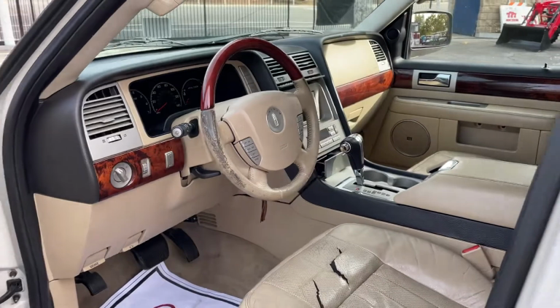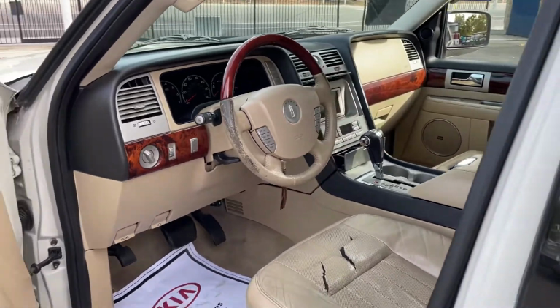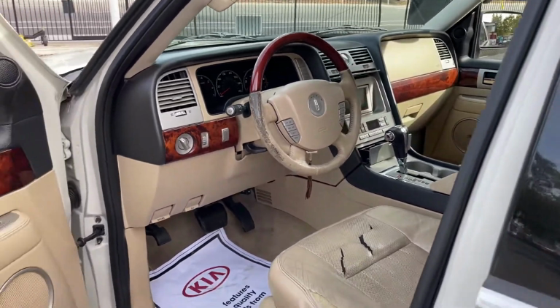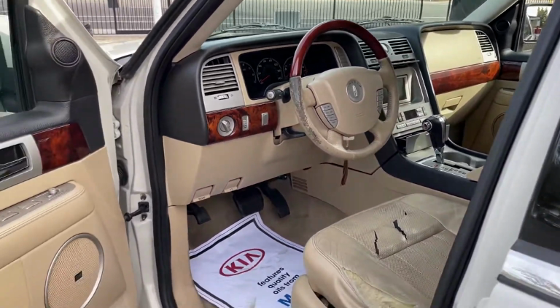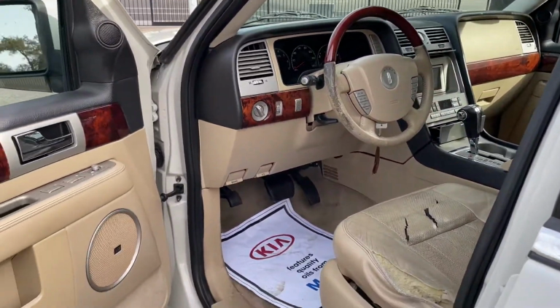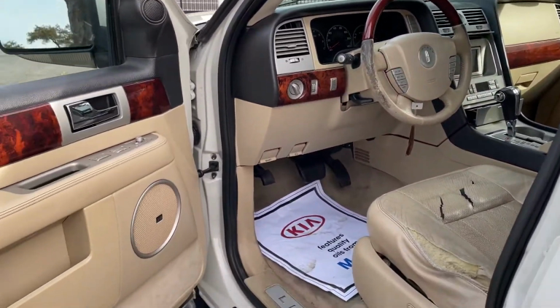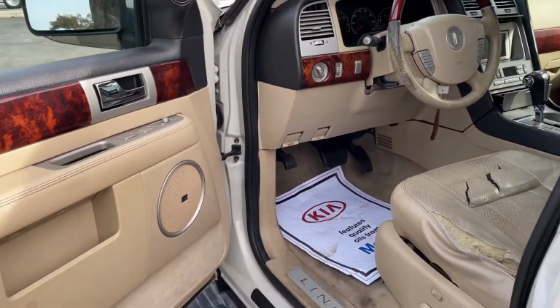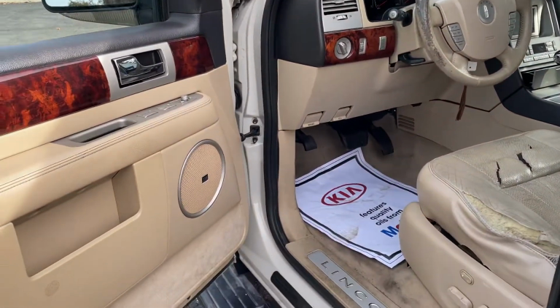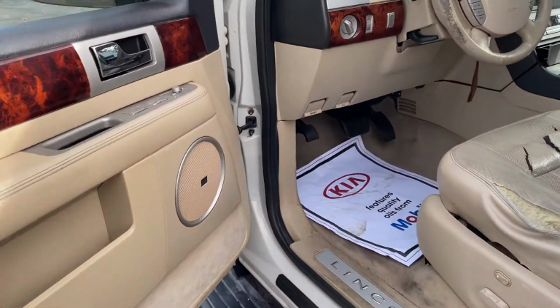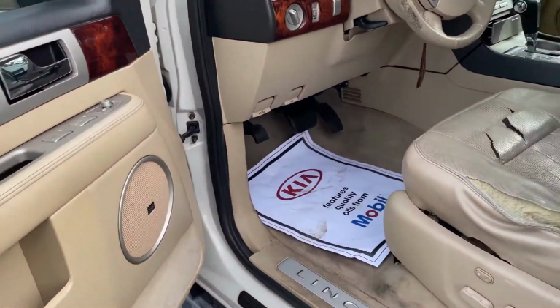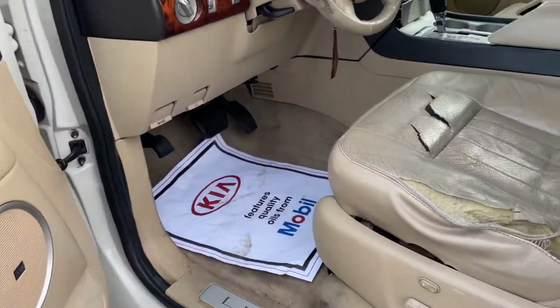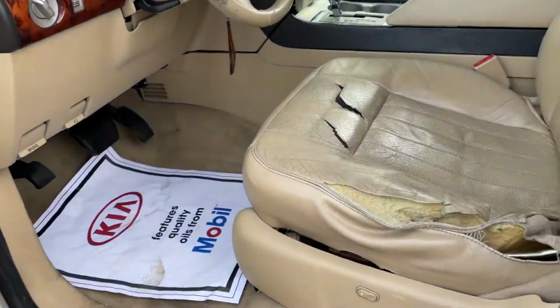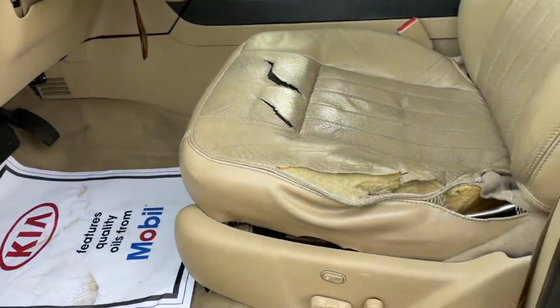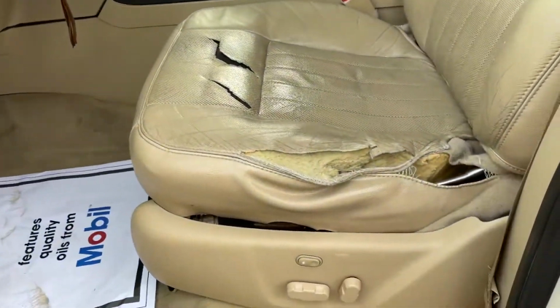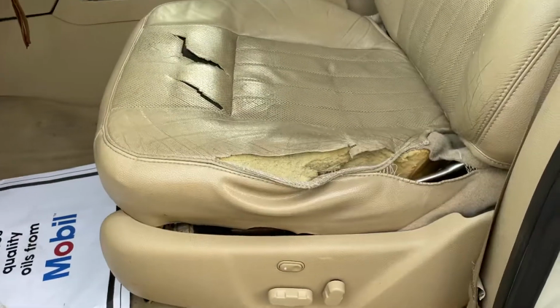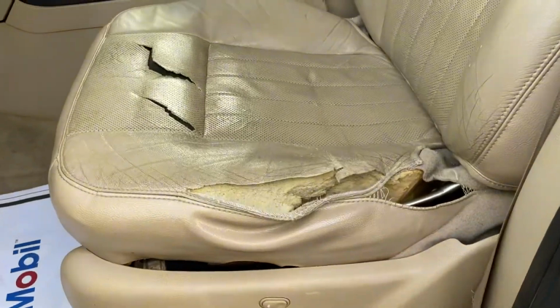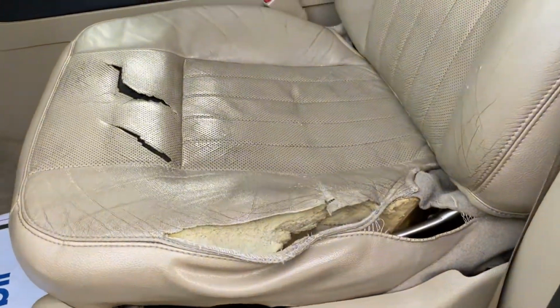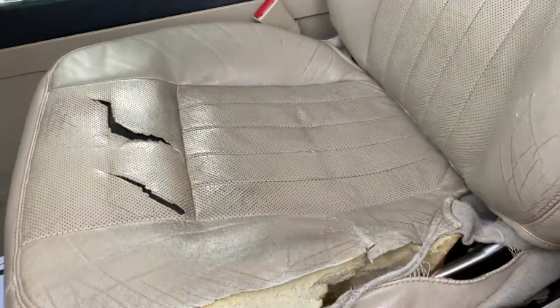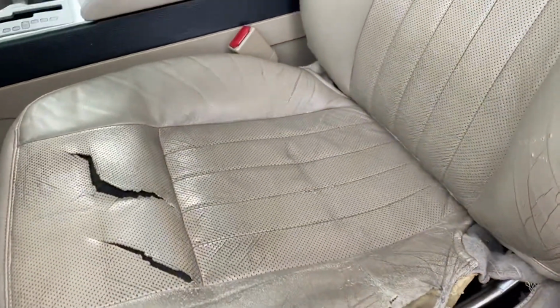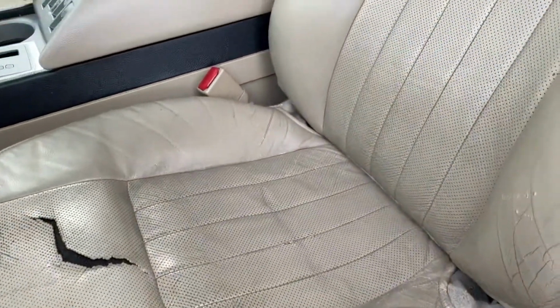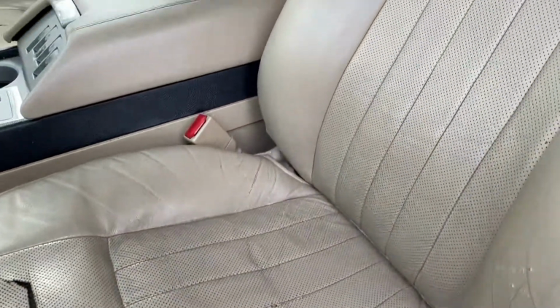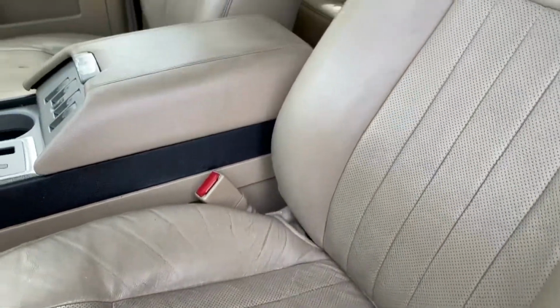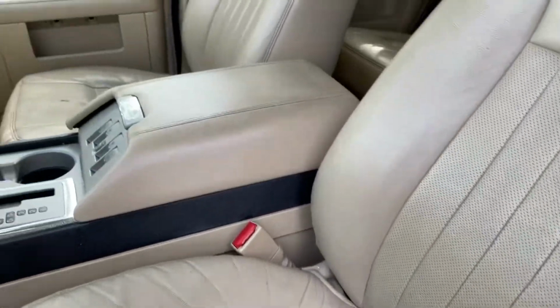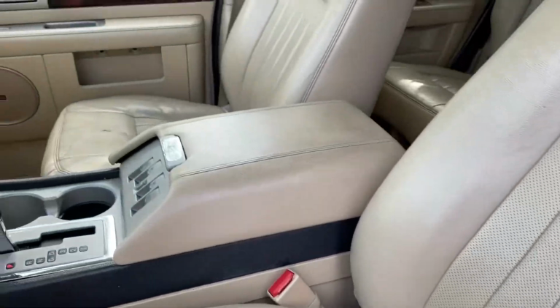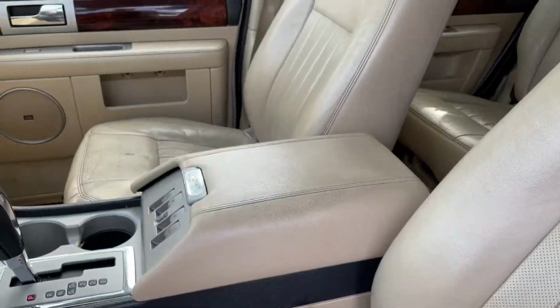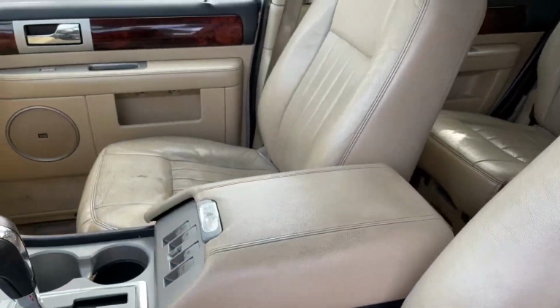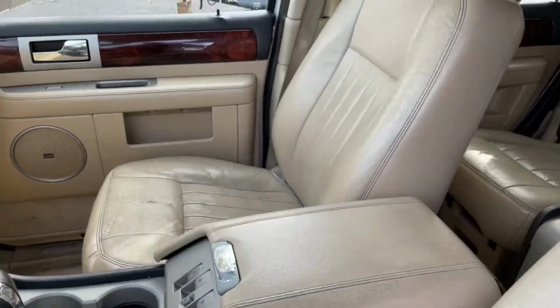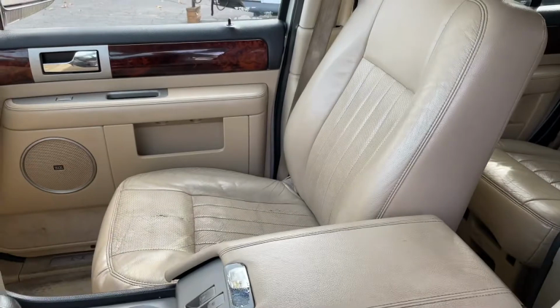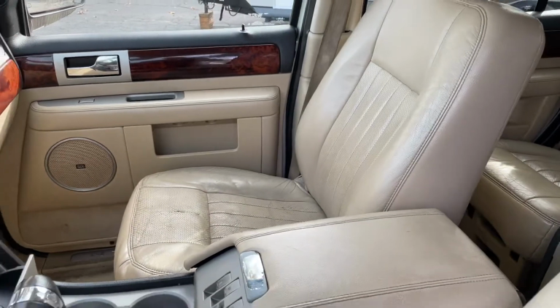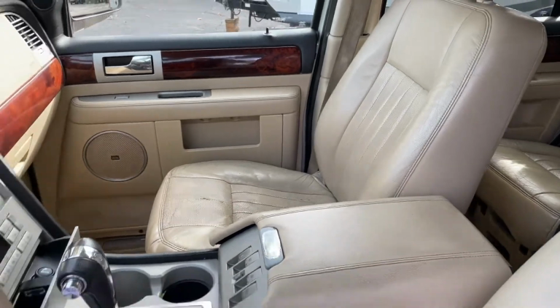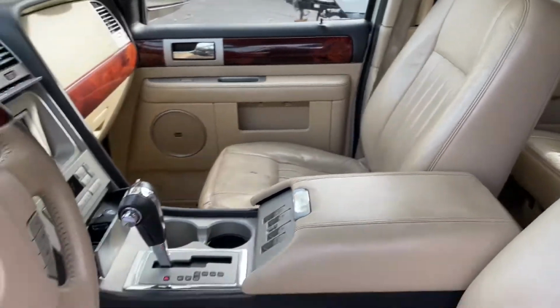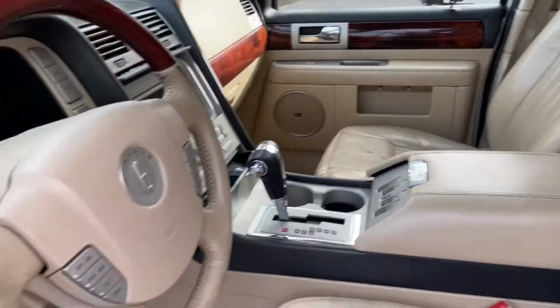Here's the driver's side - THX surround sound, power seat, little chewed up. The passenger seat is a little worn.